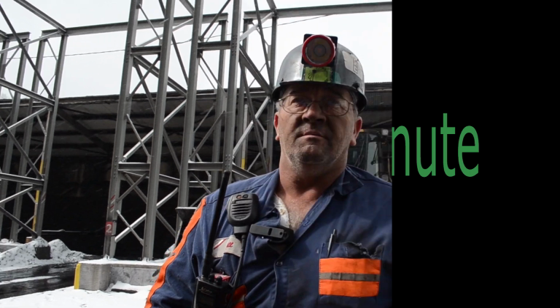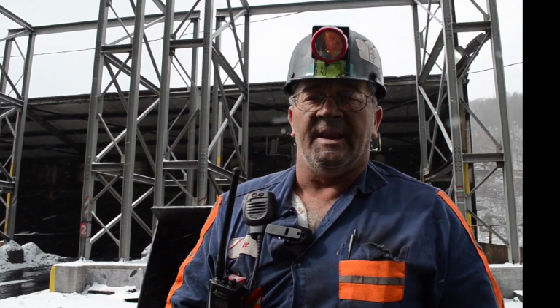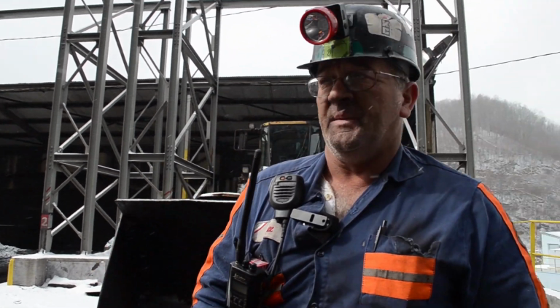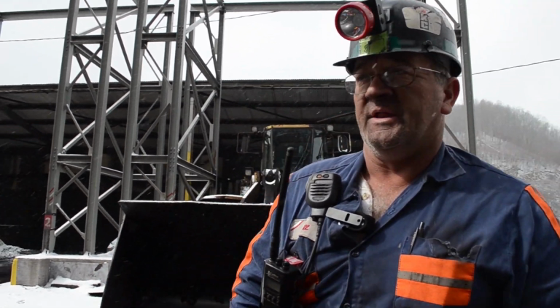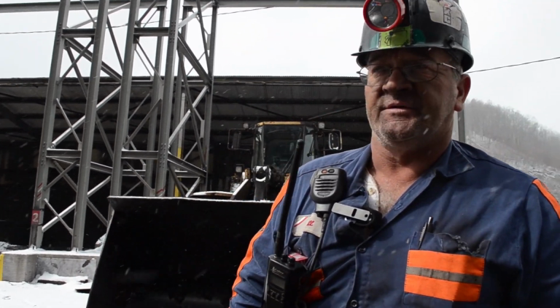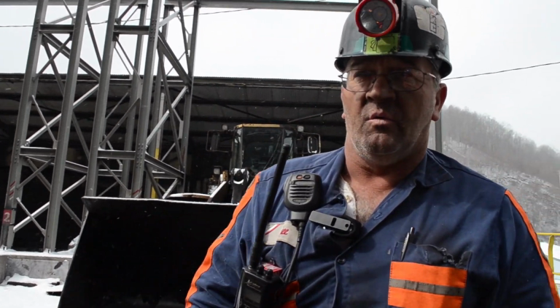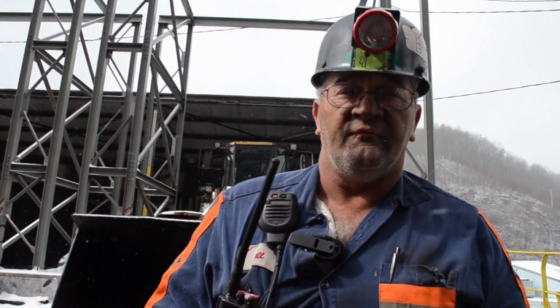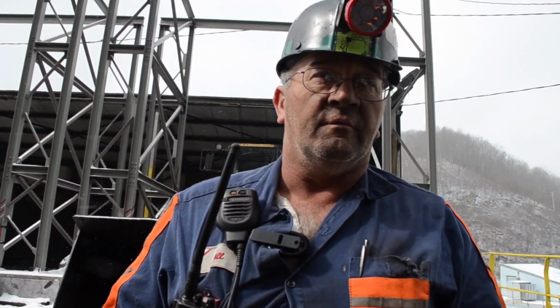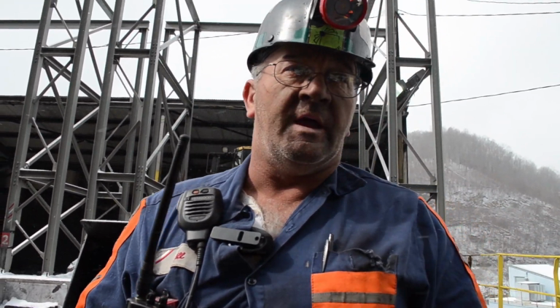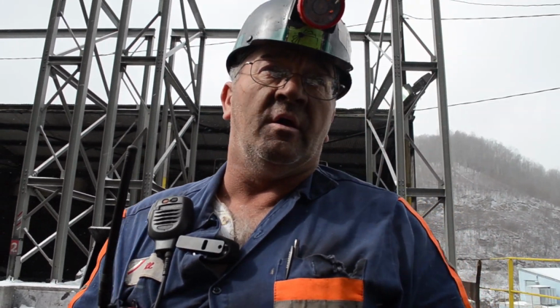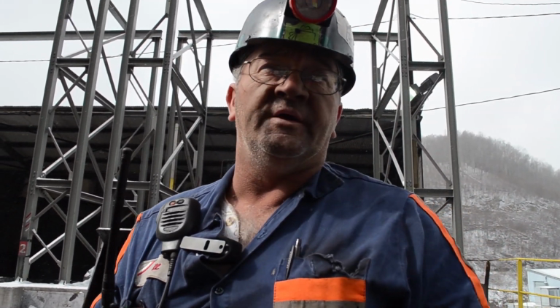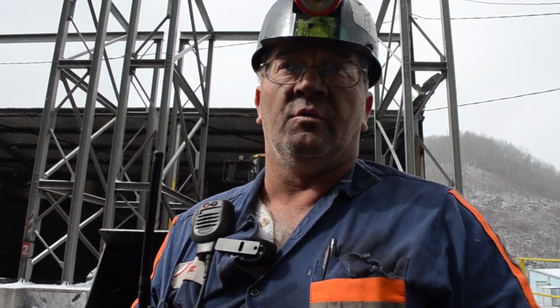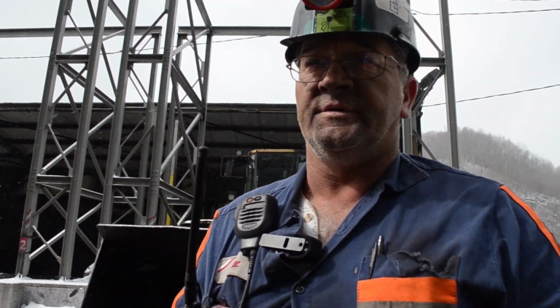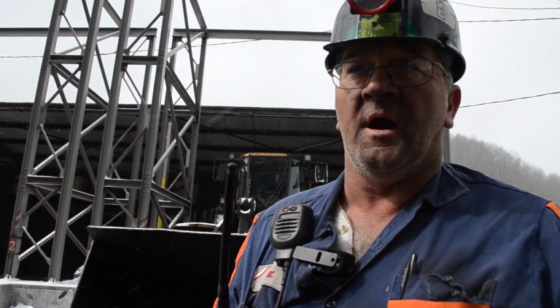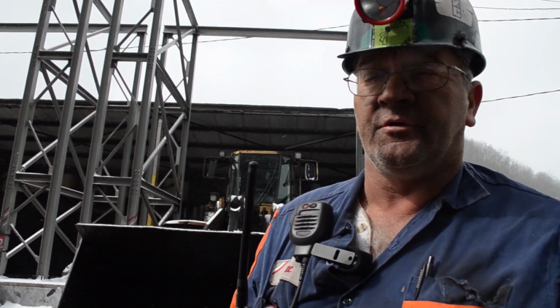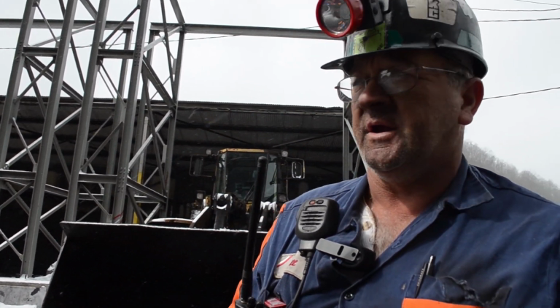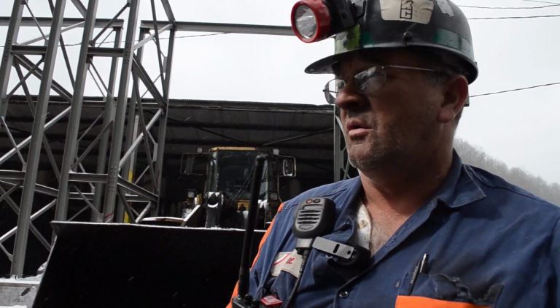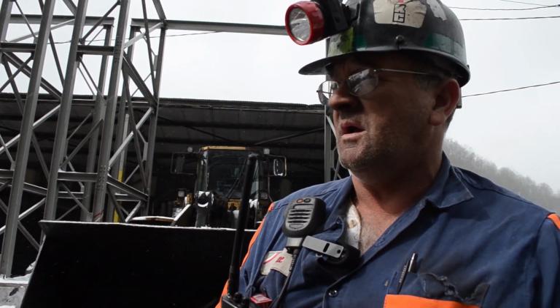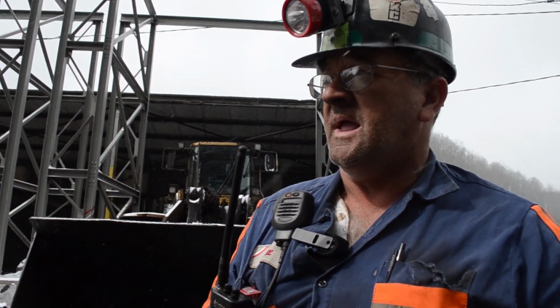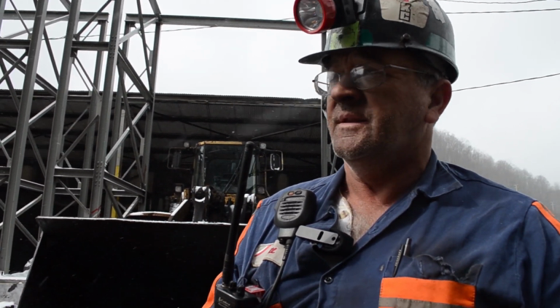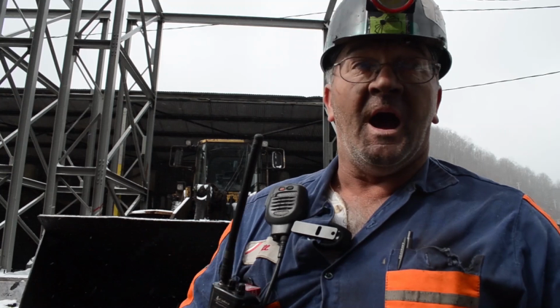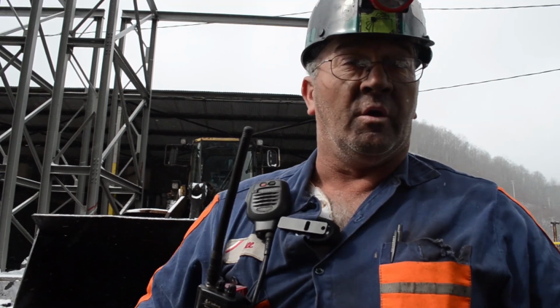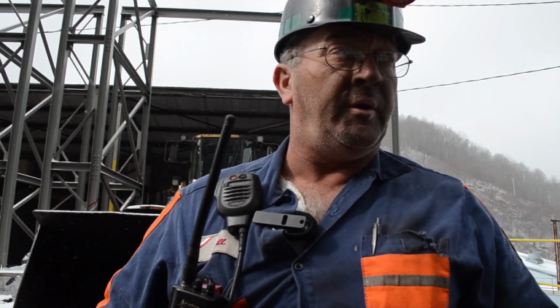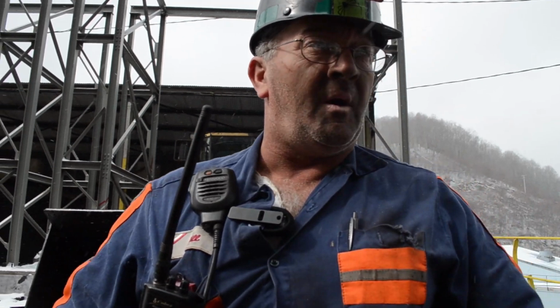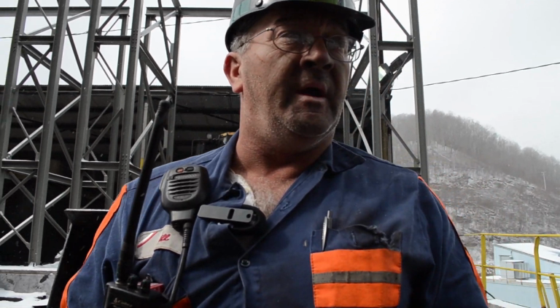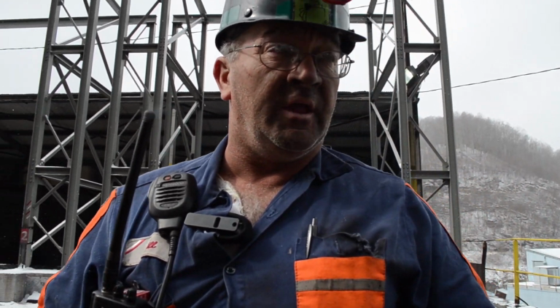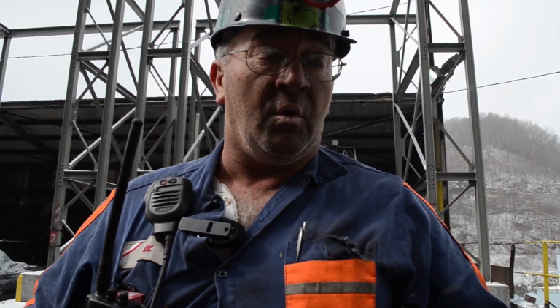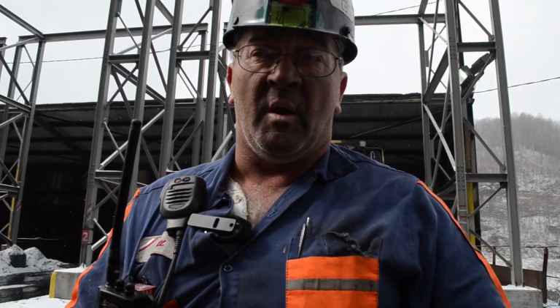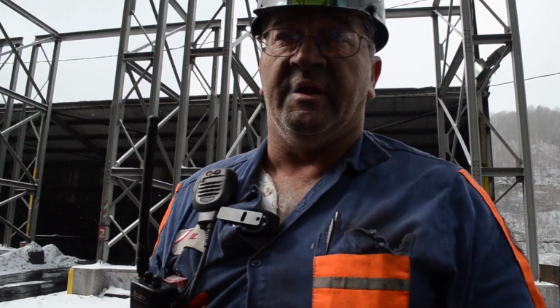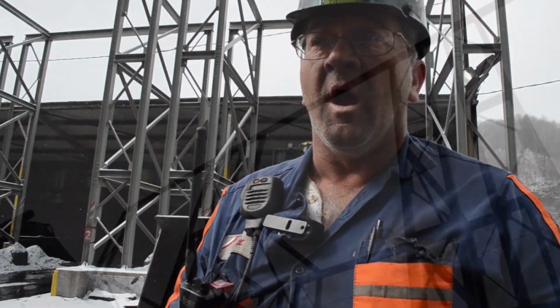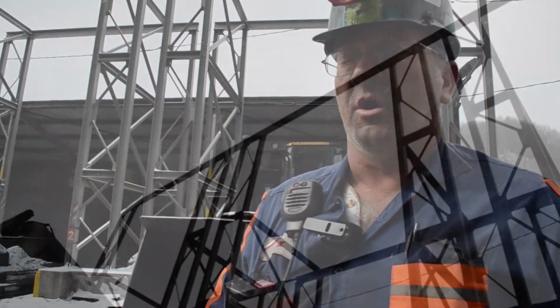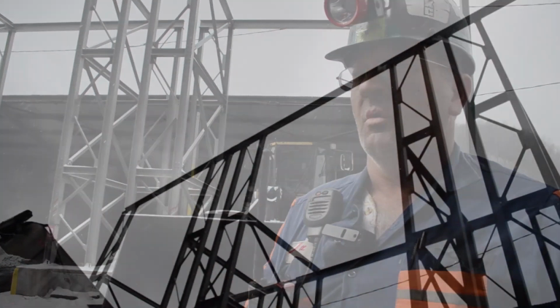My name is Bill Davis. I work for Ramico Resources at Knox Creek Coal, and I work up here primarily where we bring in the raw coal.